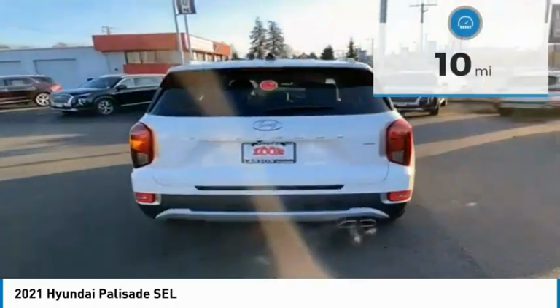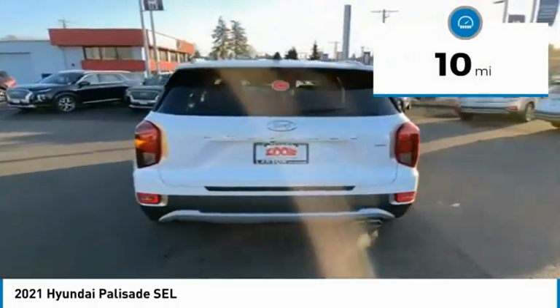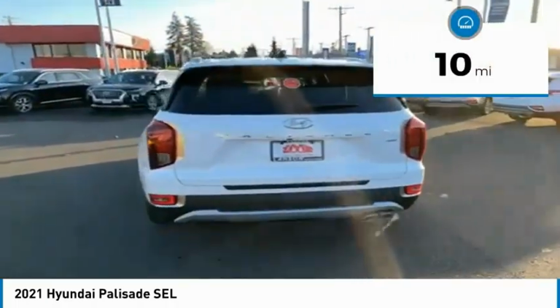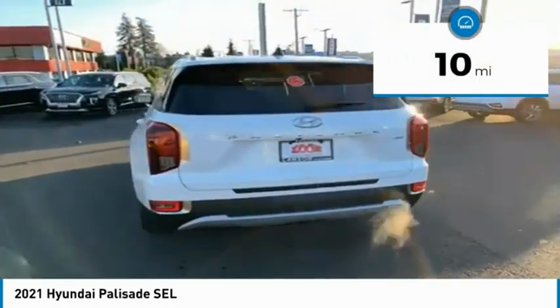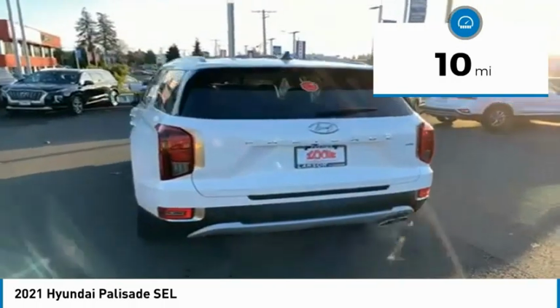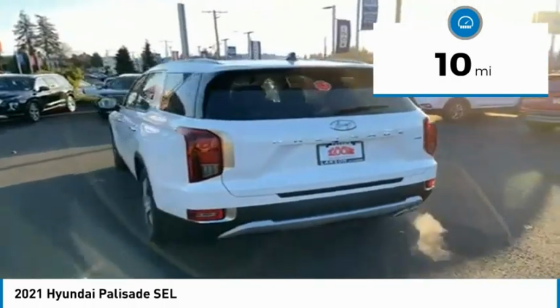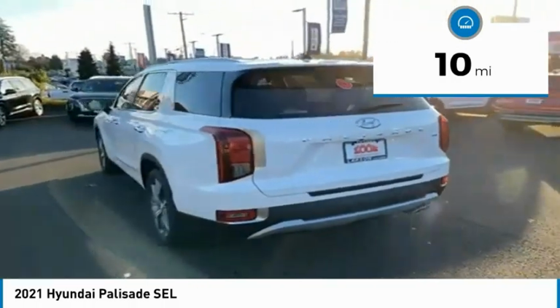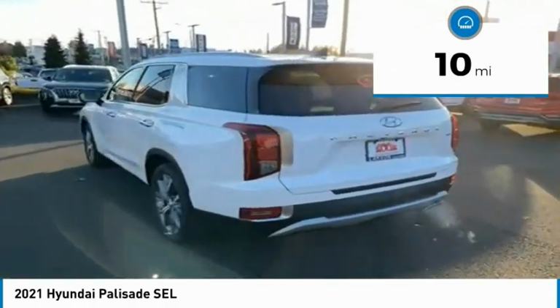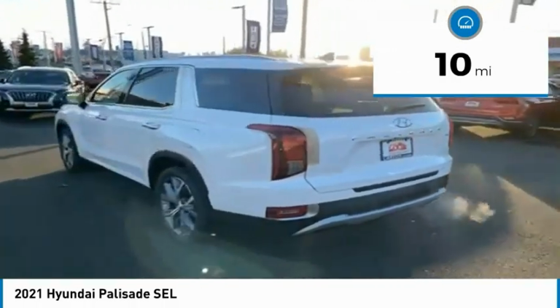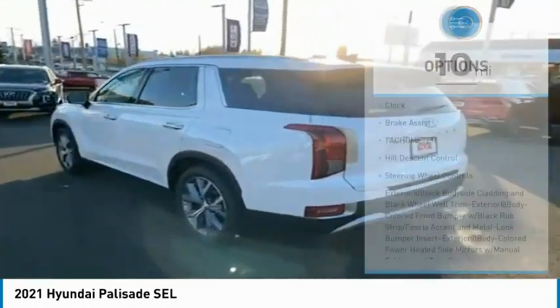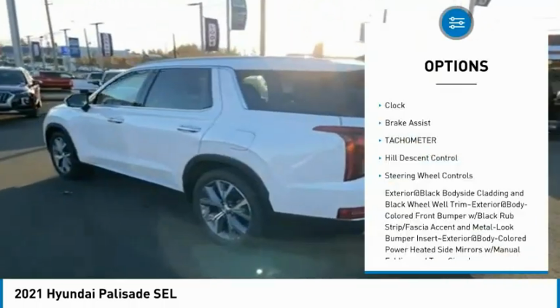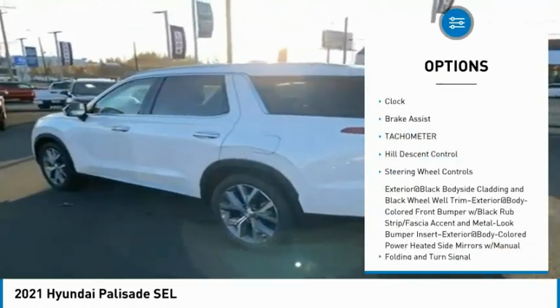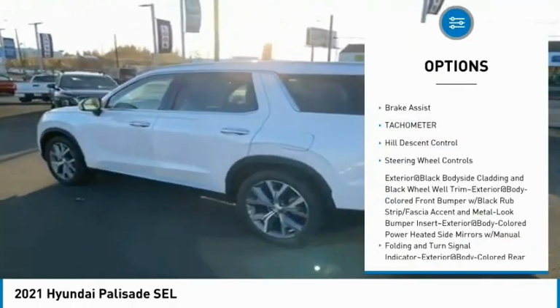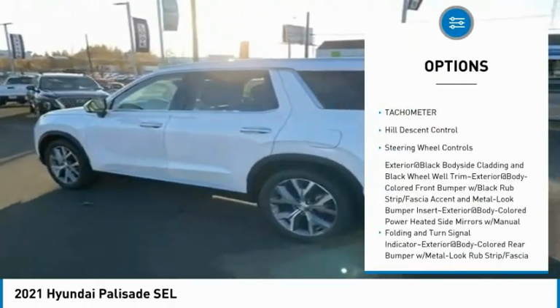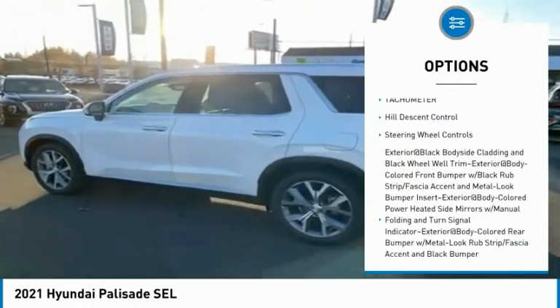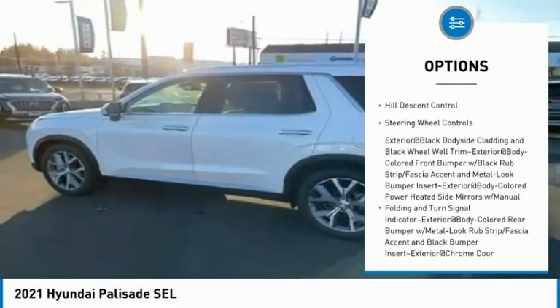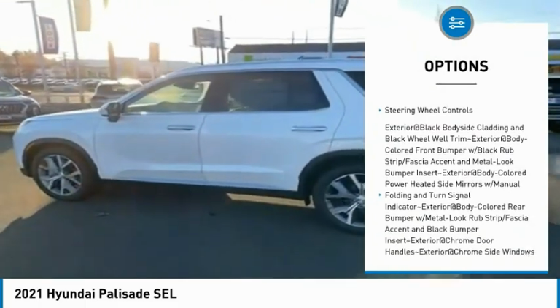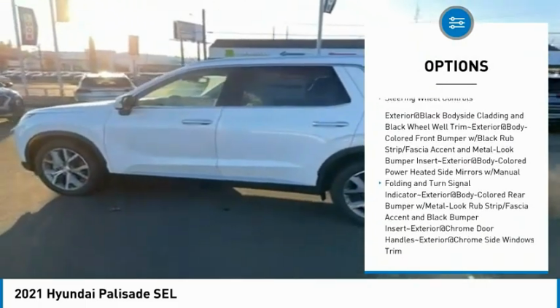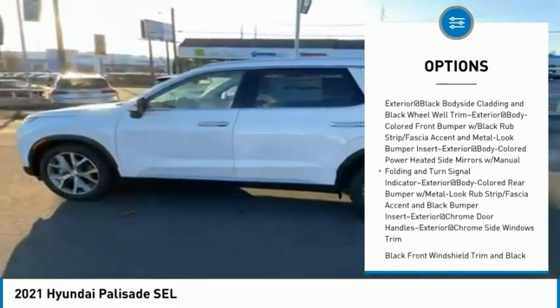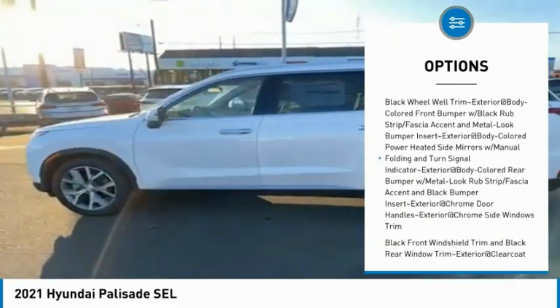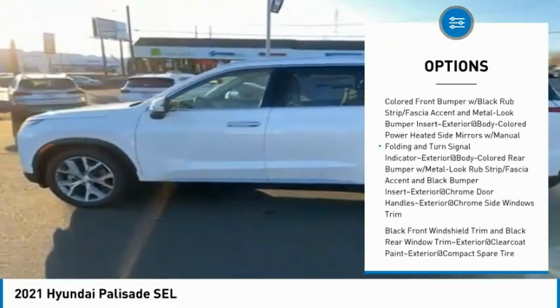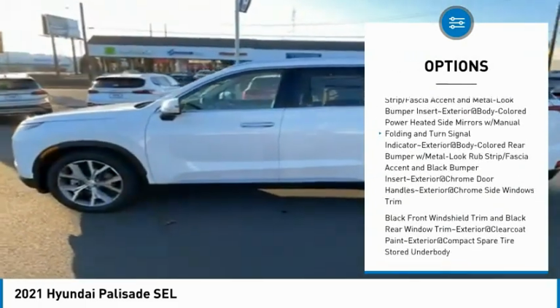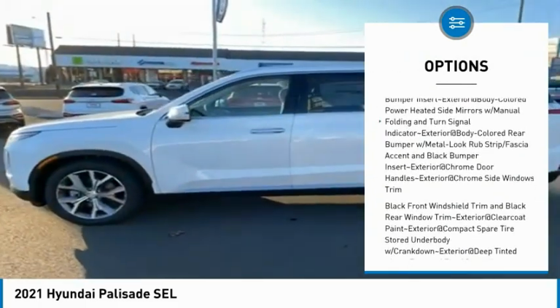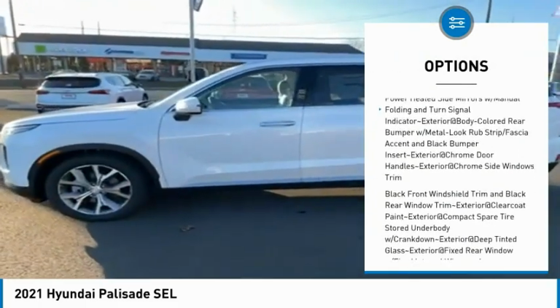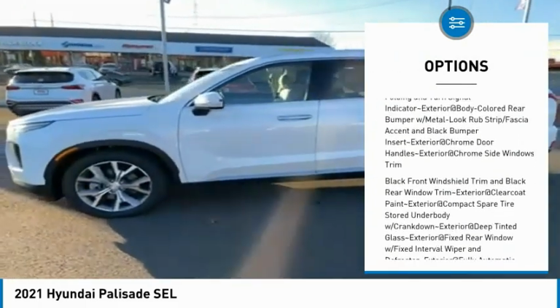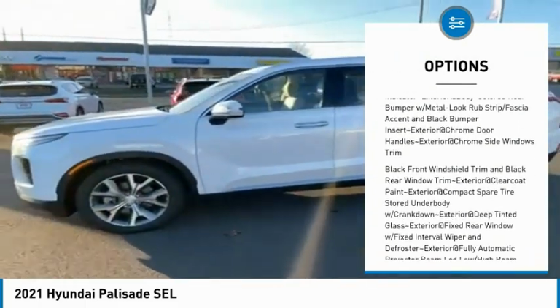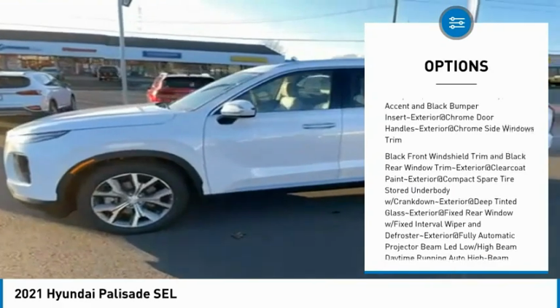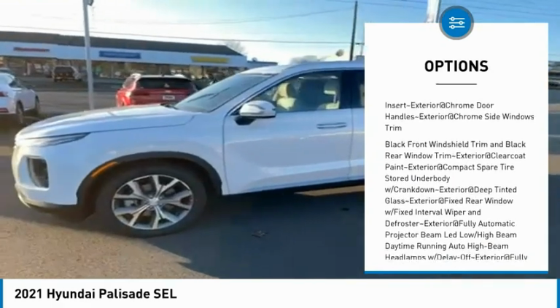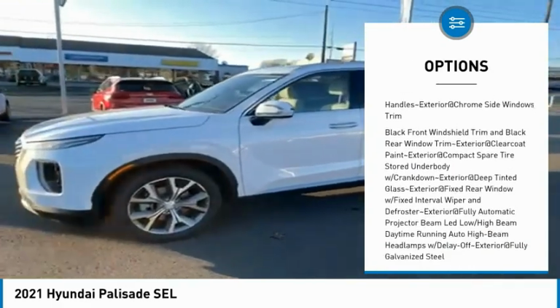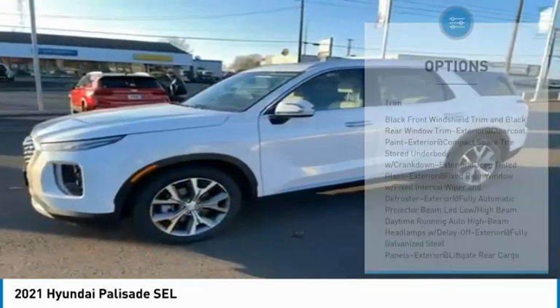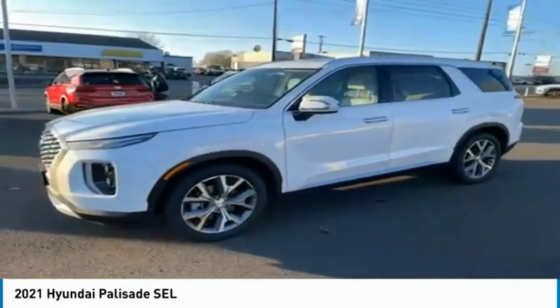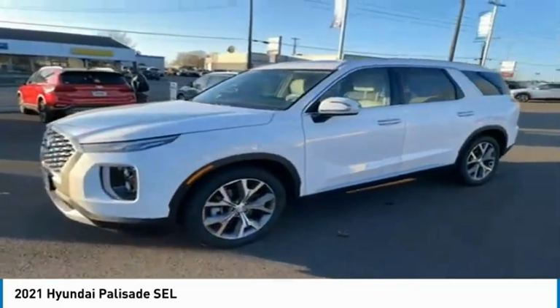This vehicle has less than 100 miles. Here are some of this vehicle's great options: clock, brake assist, tachometer, hill descent control, steering wheel controls. Is love at first sight really possible? Let us know when you stop in.